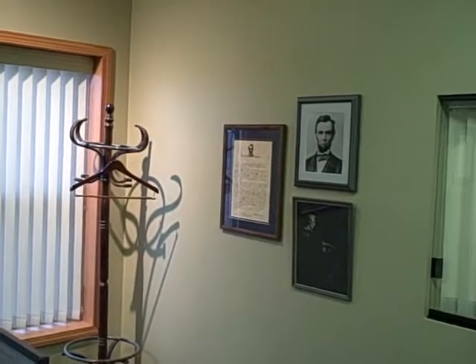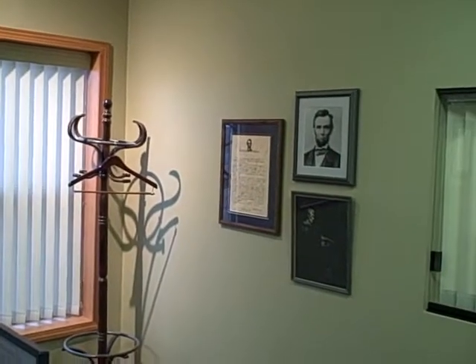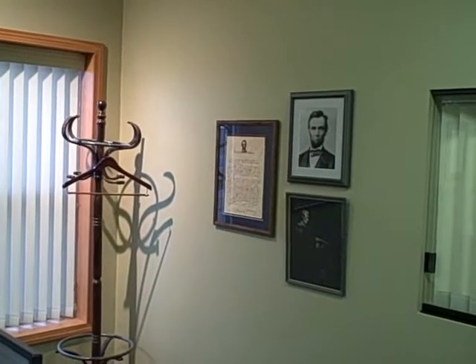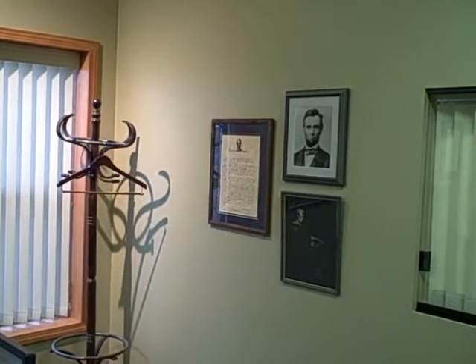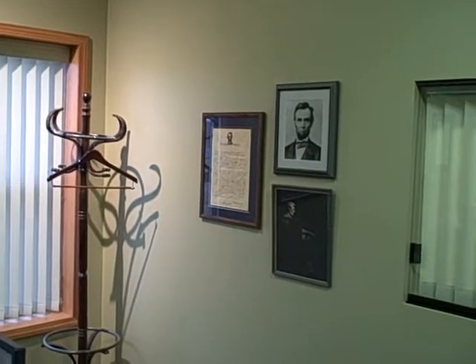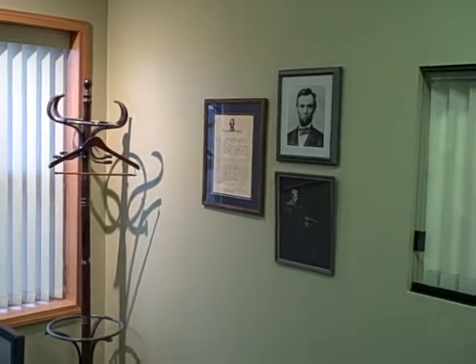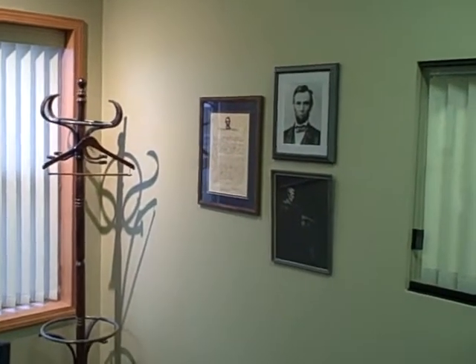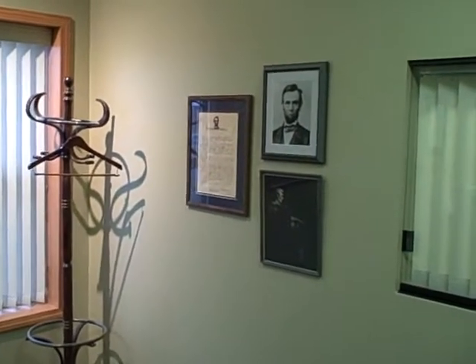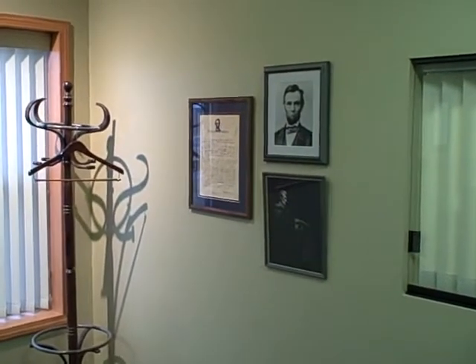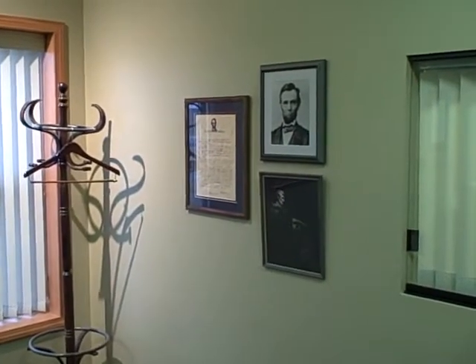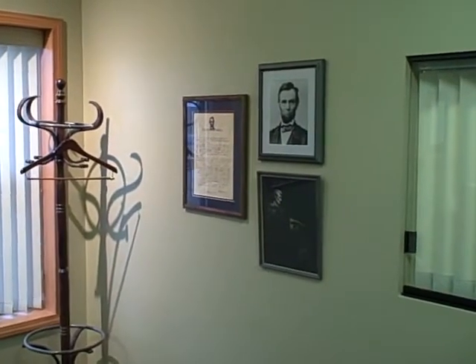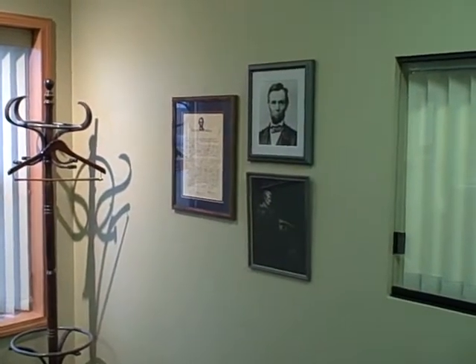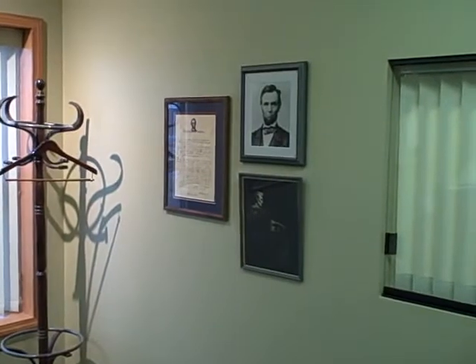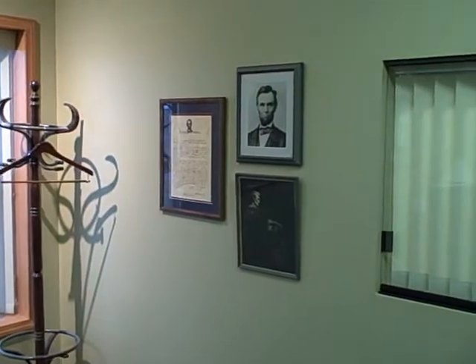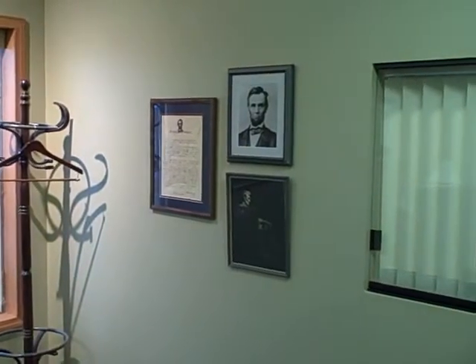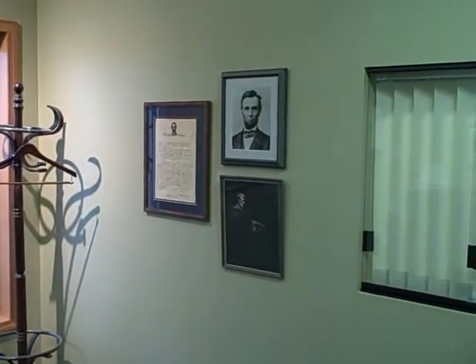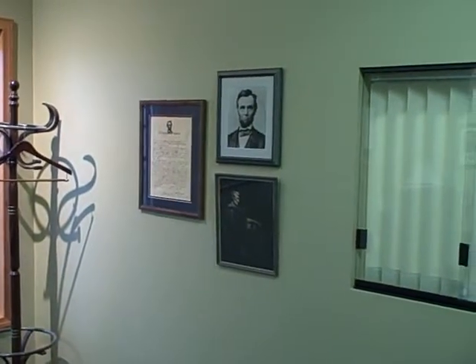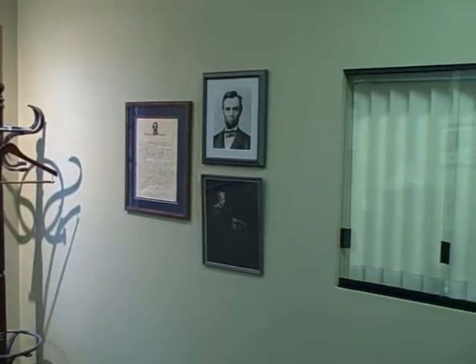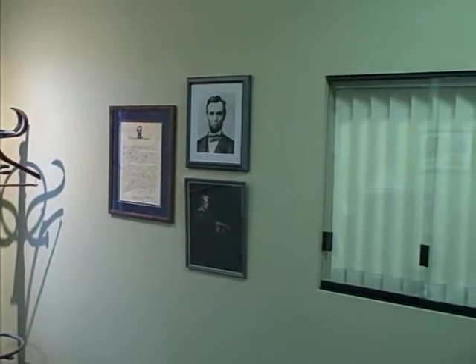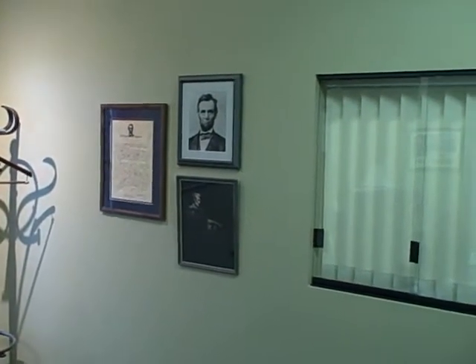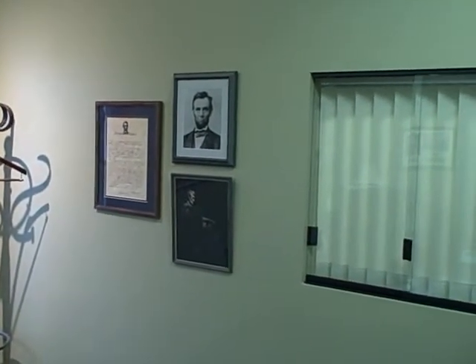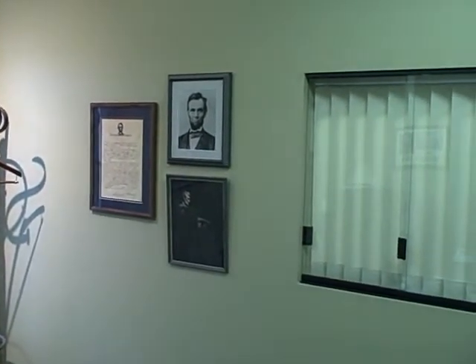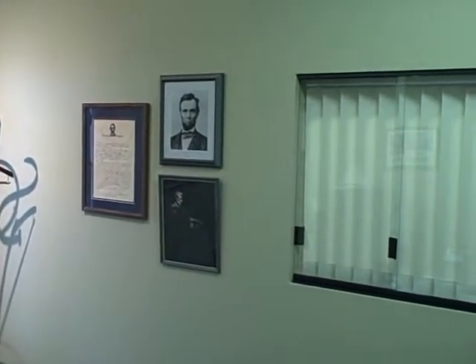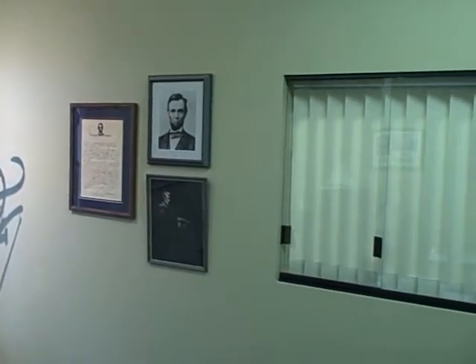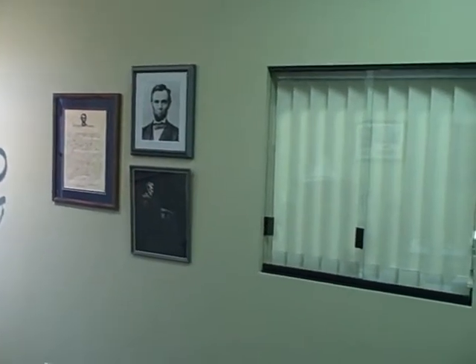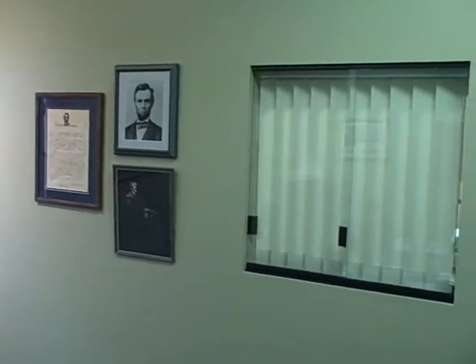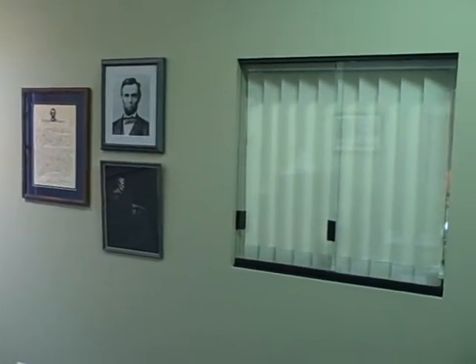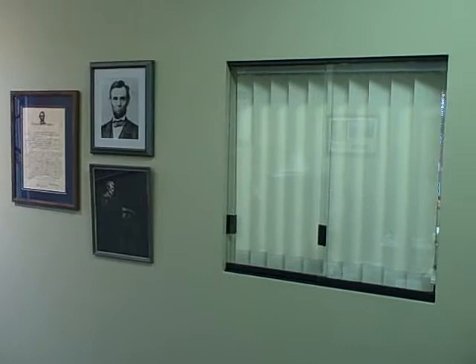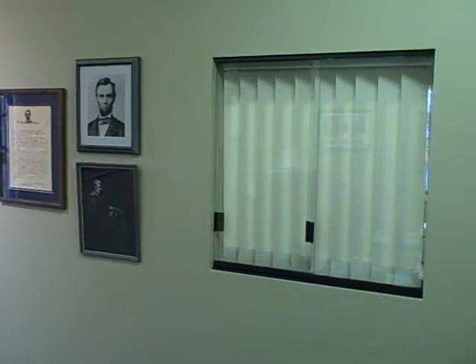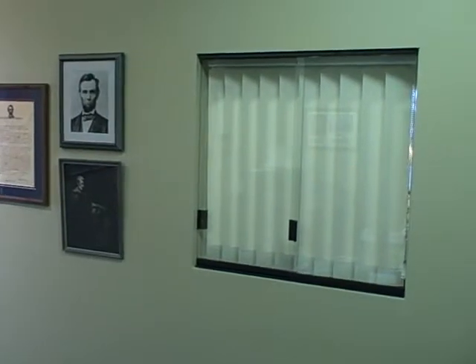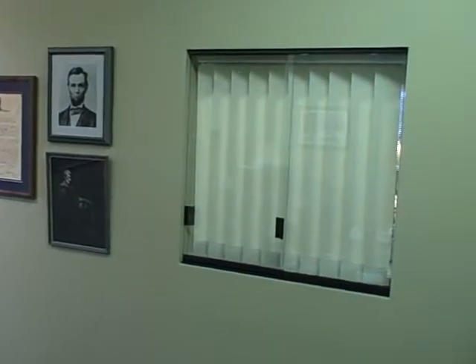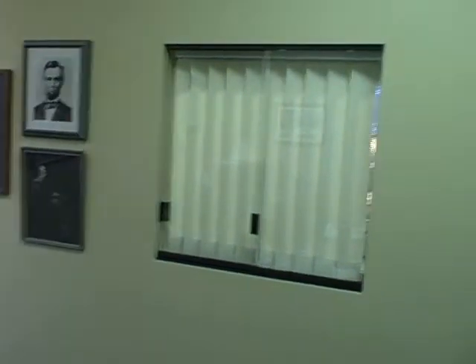Over to the right, we have a showcase of Abraham Lincoln, our nation's finest president ever to have served our country.